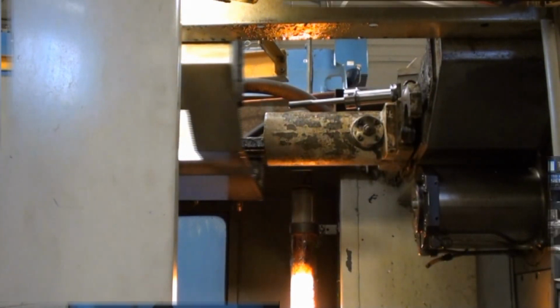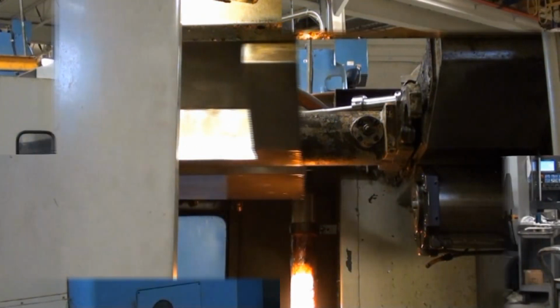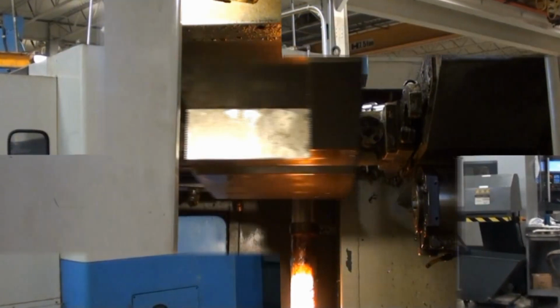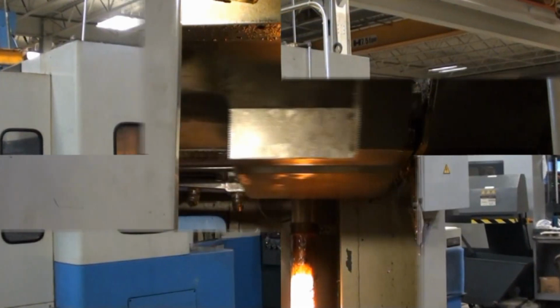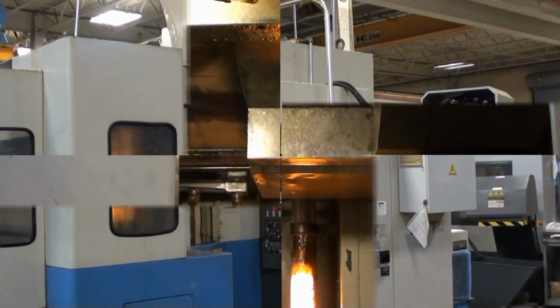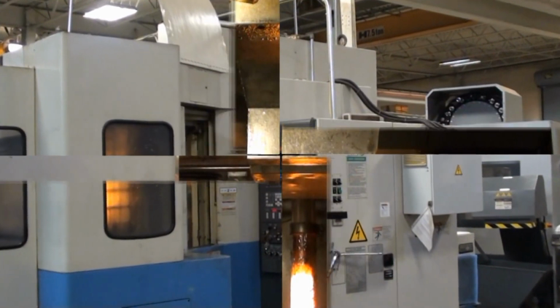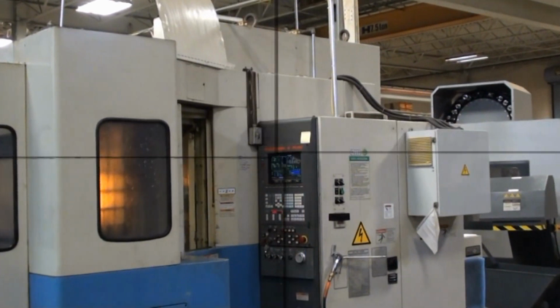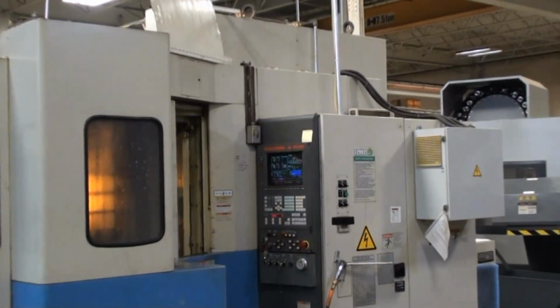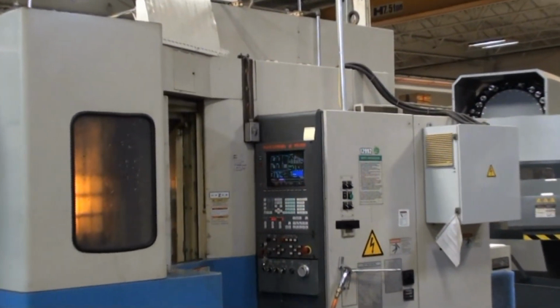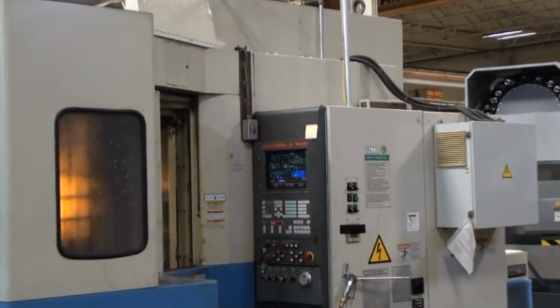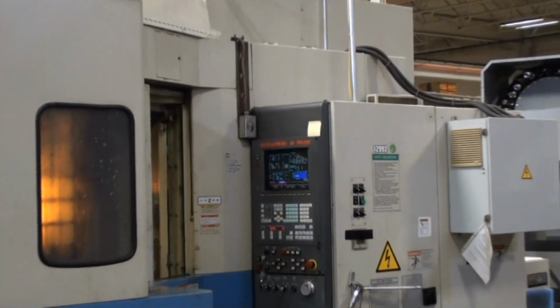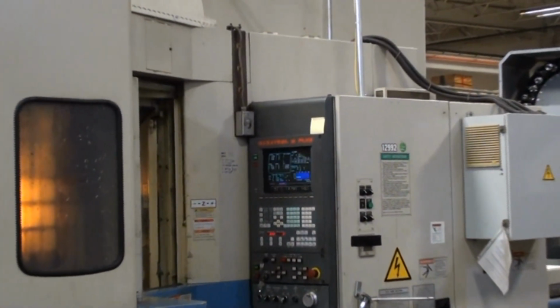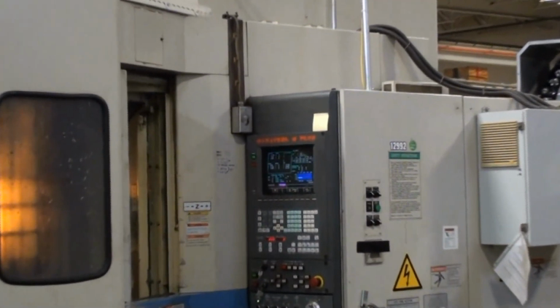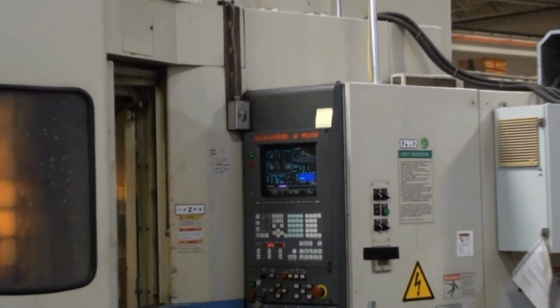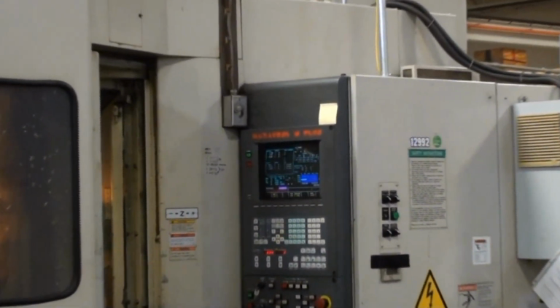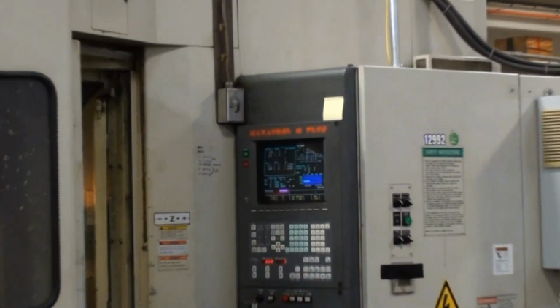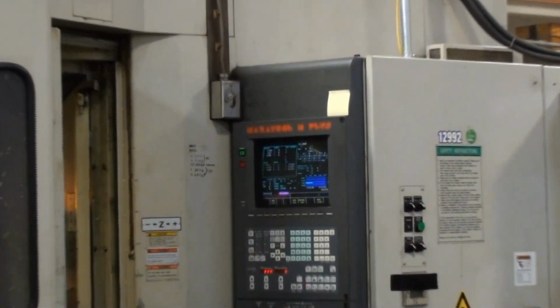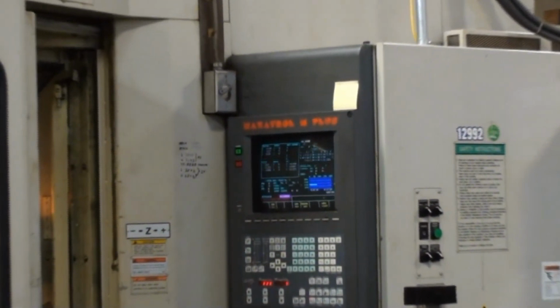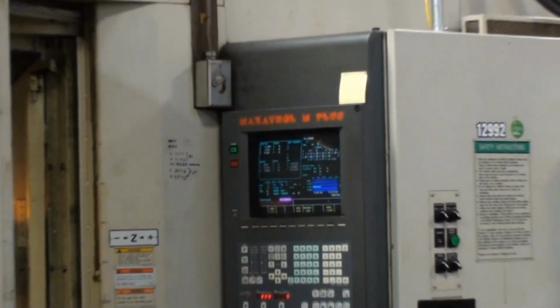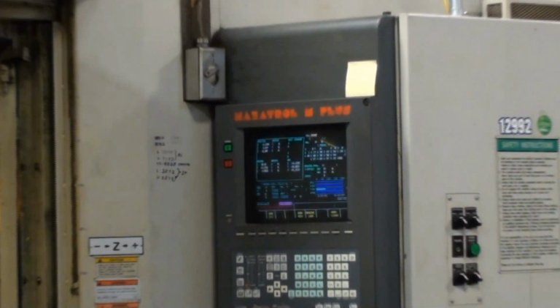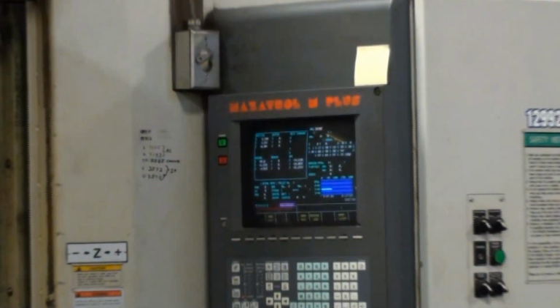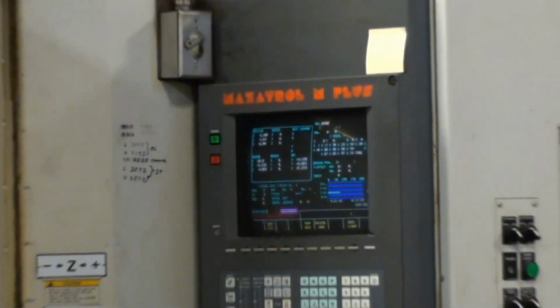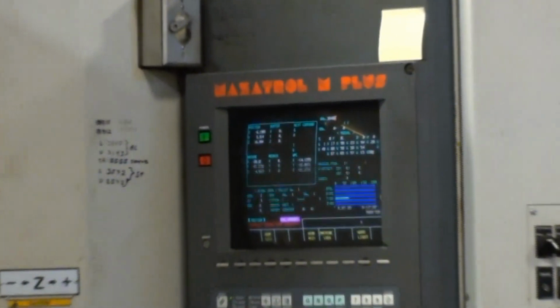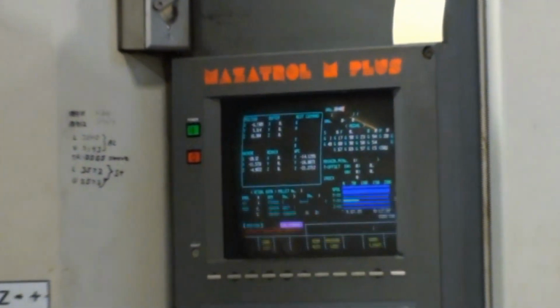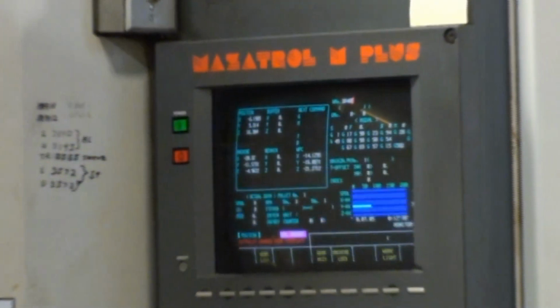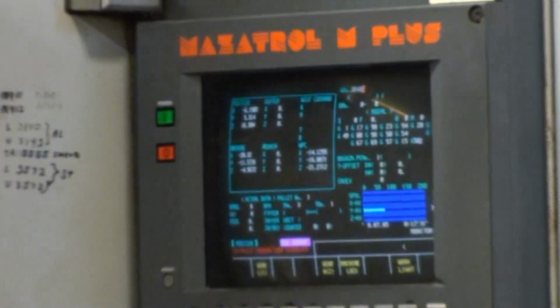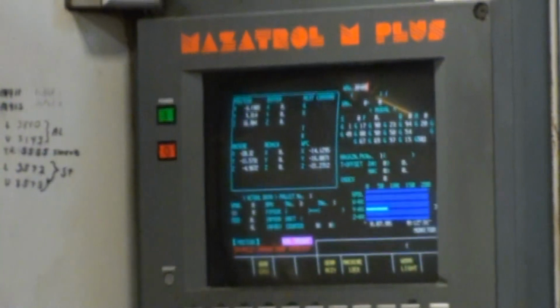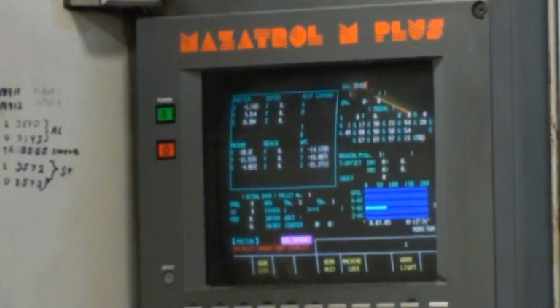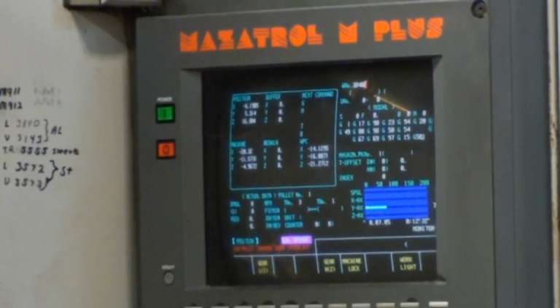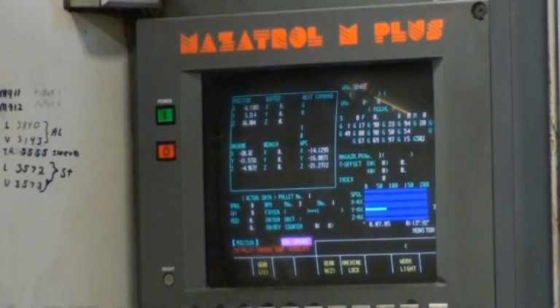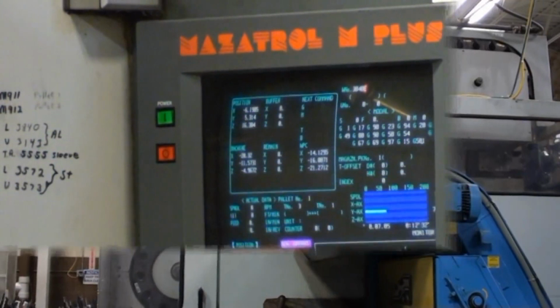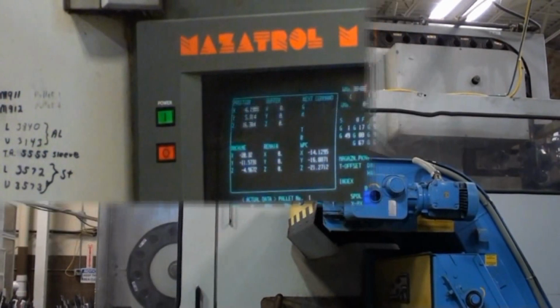This machine is equipped with a Mazatrol M Plus Color Graphic CNC Control.